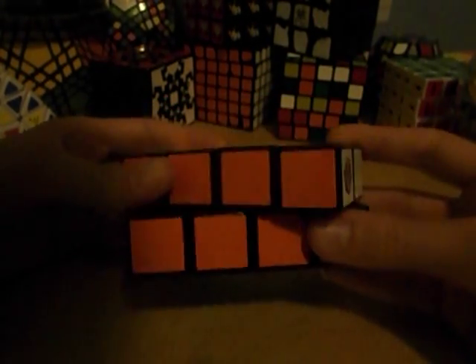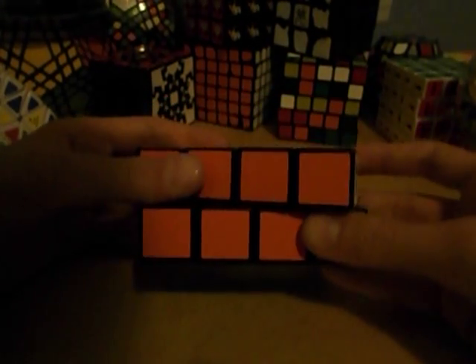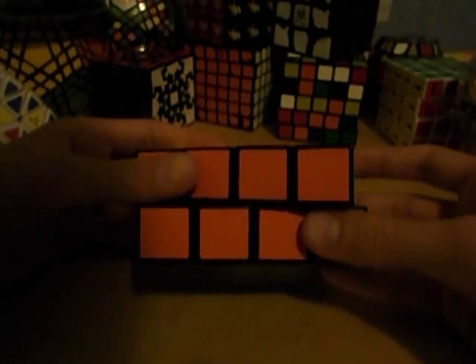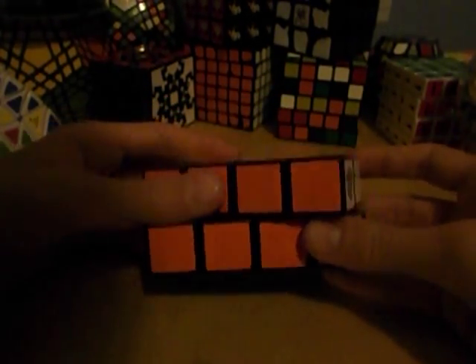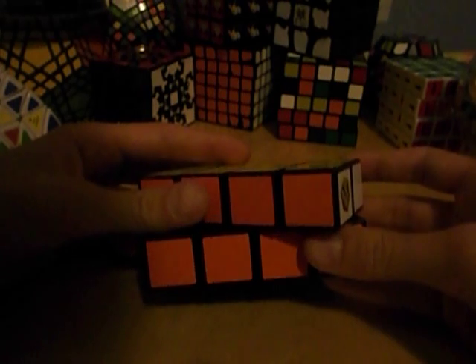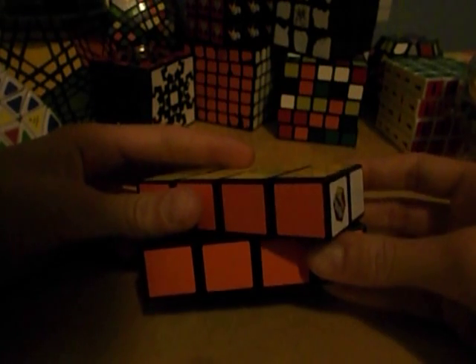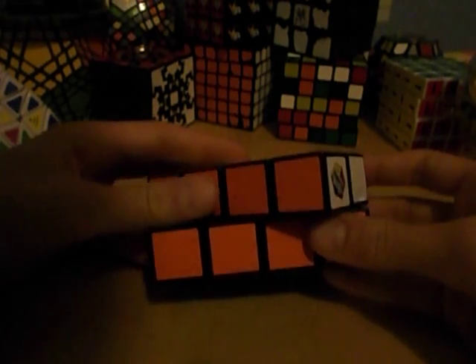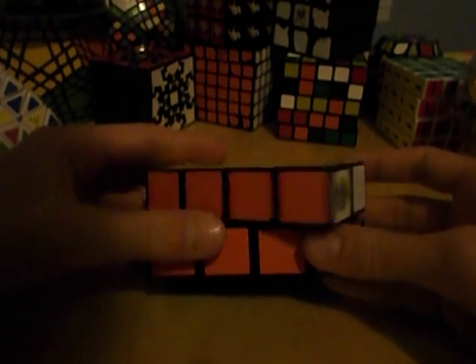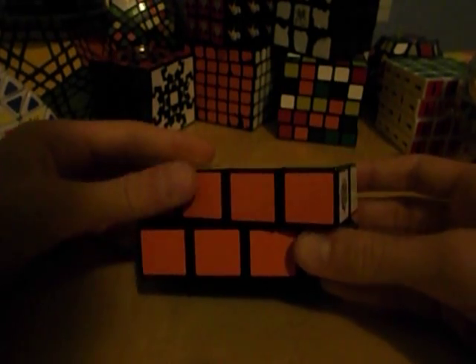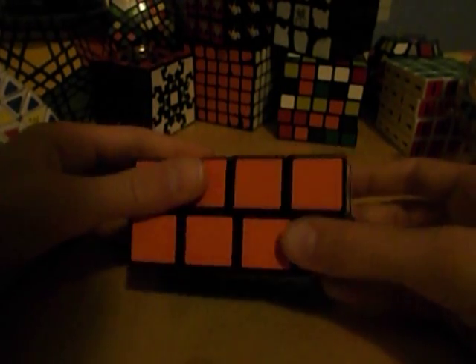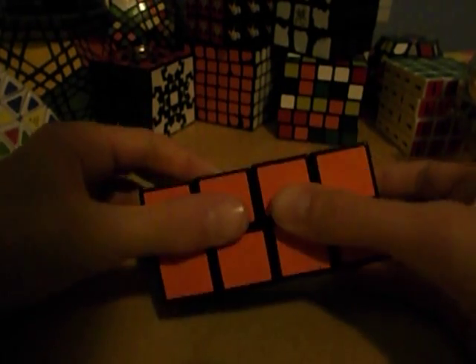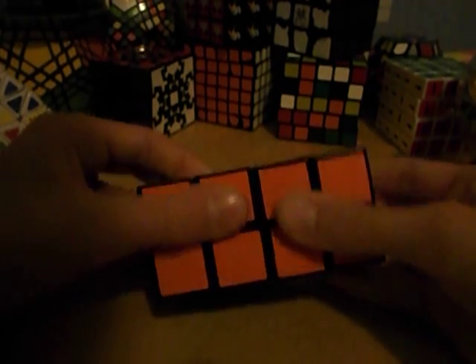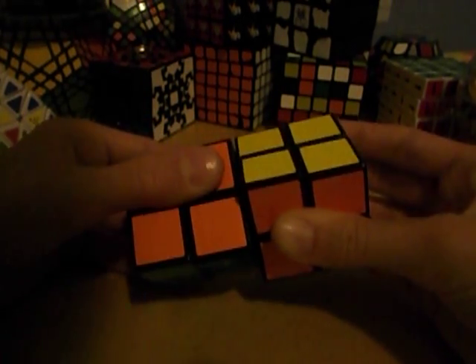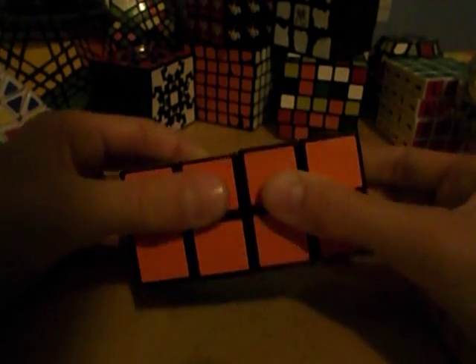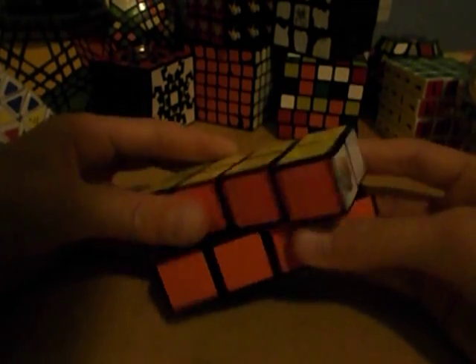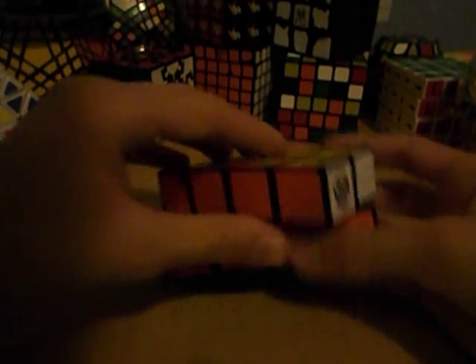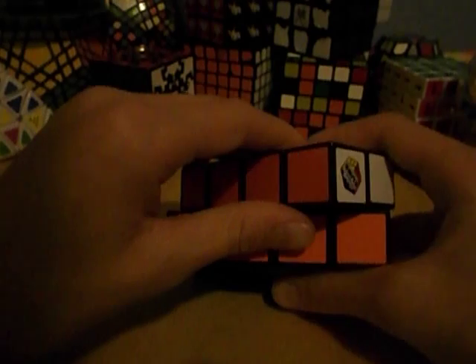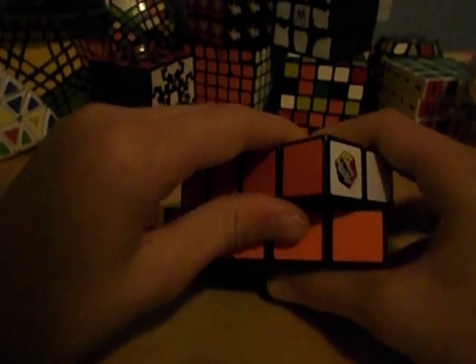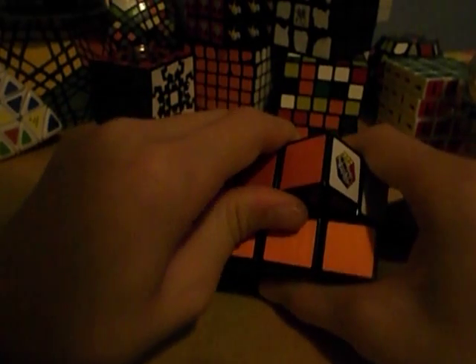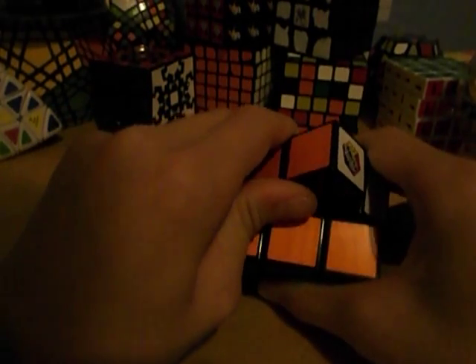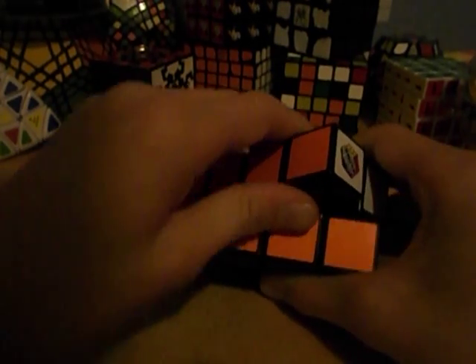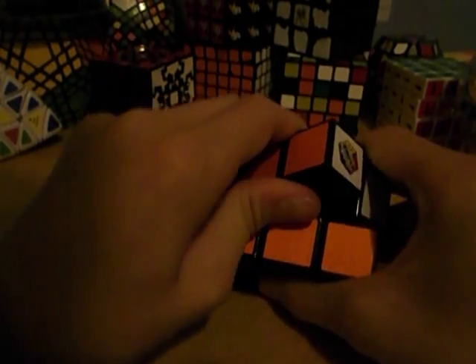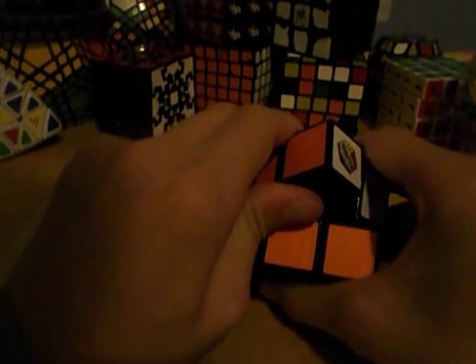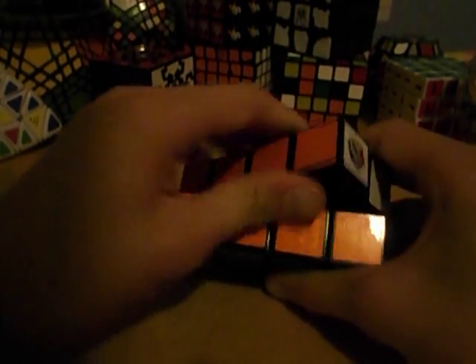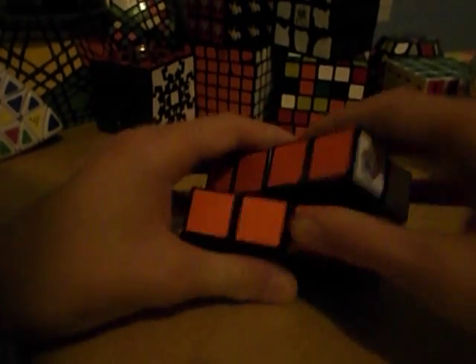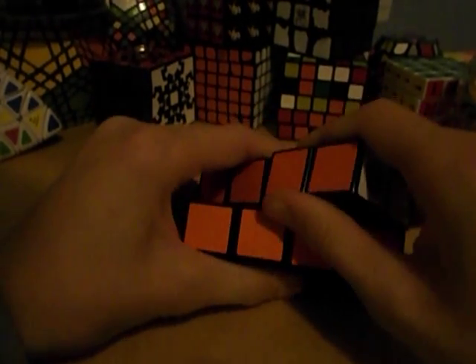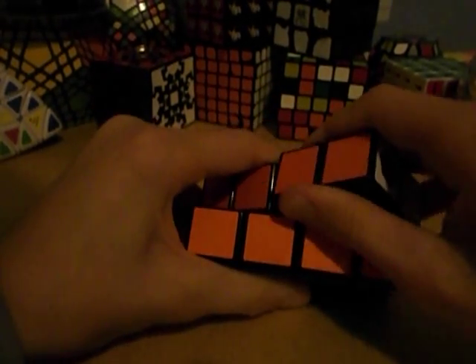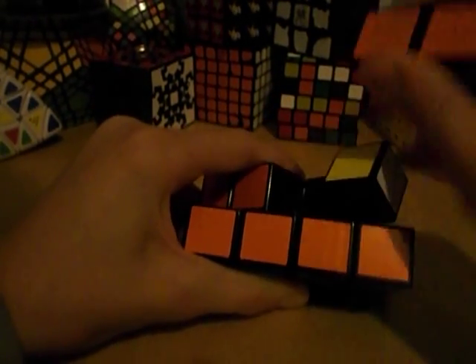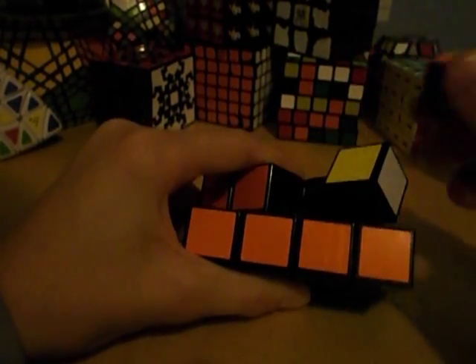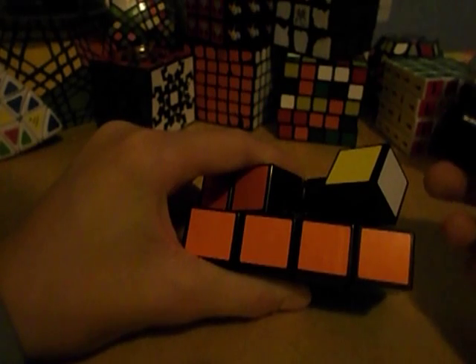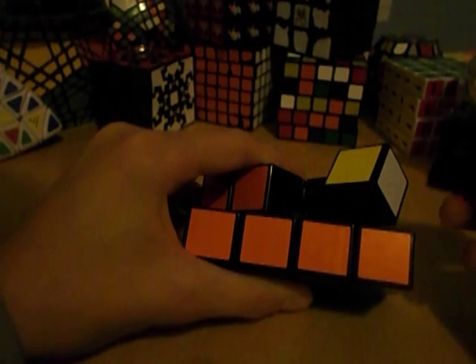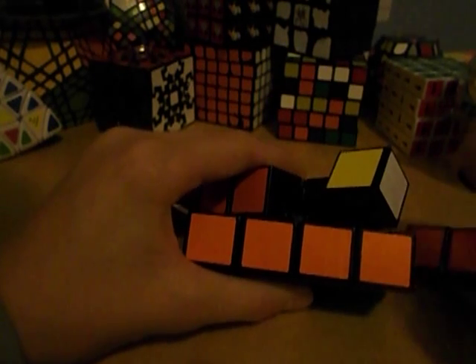To take it apart, rotate it halfway — it has to be on this axis, not the other way. And just pull it off very carefully, just like that.